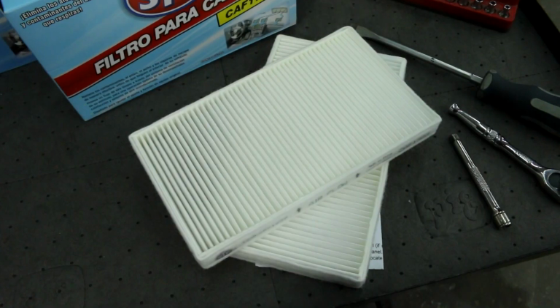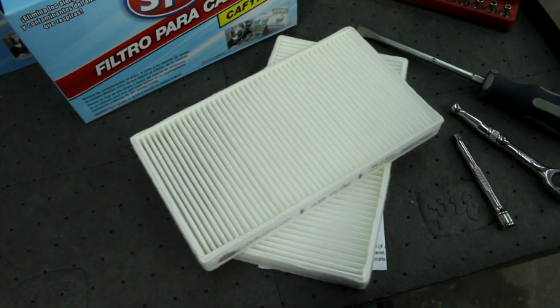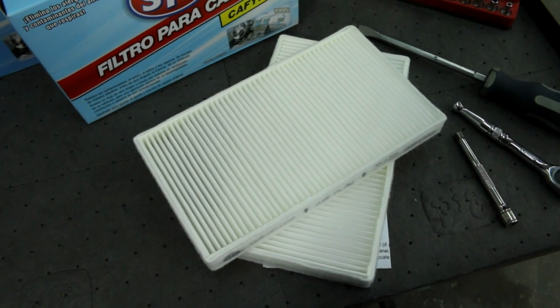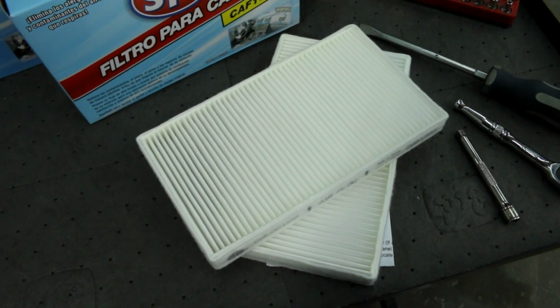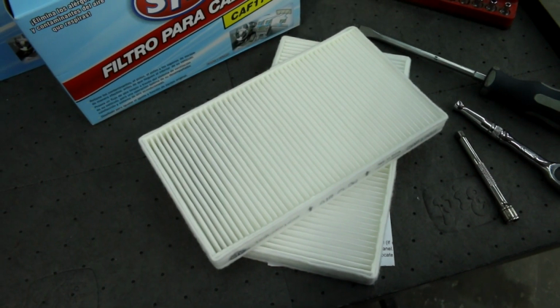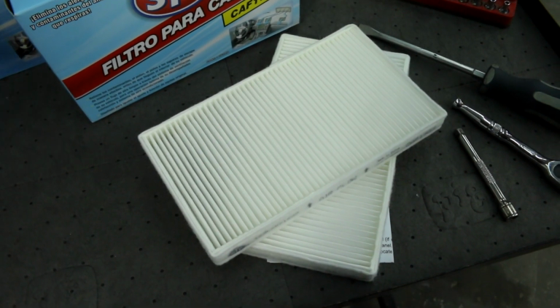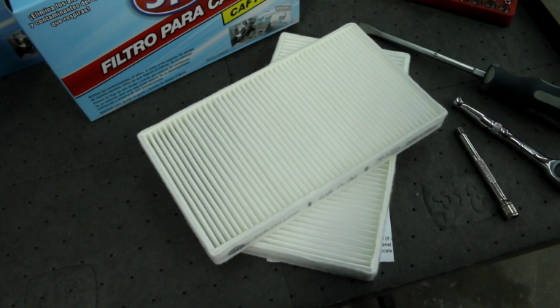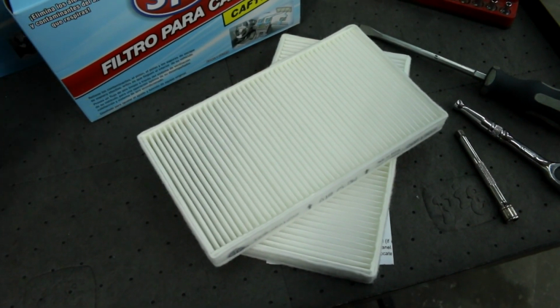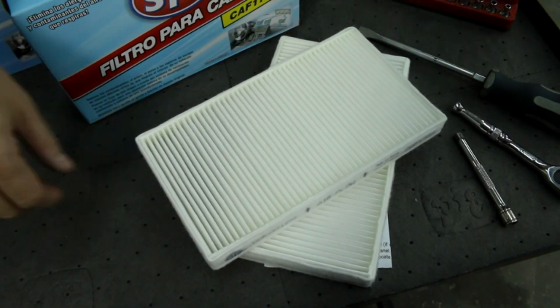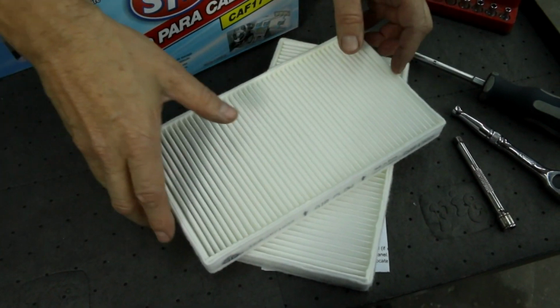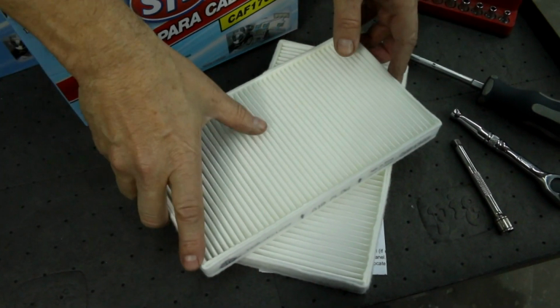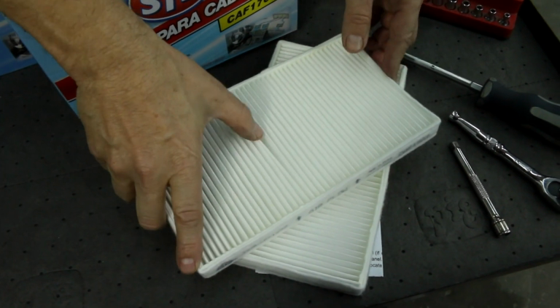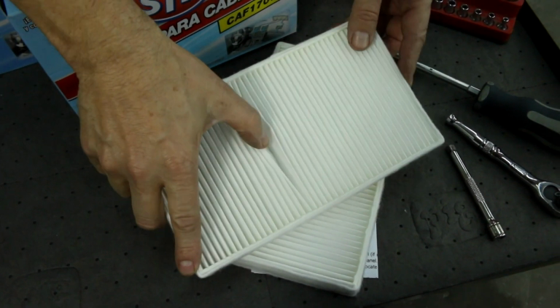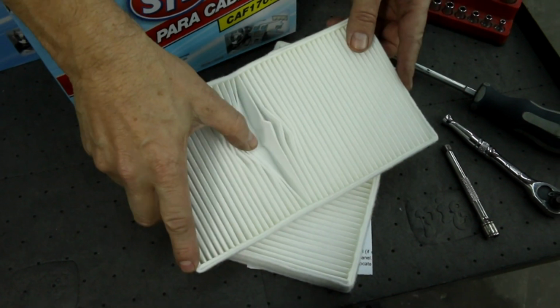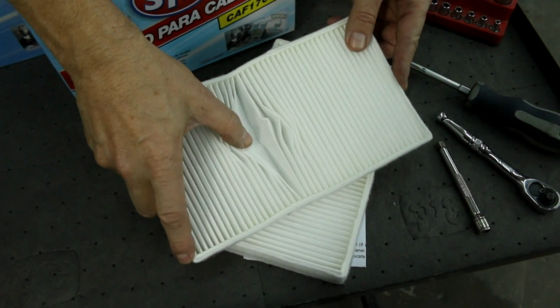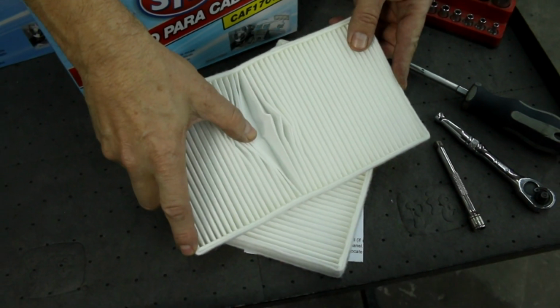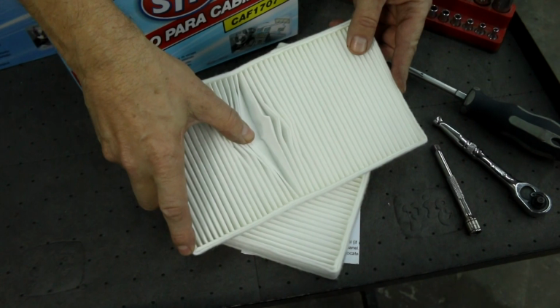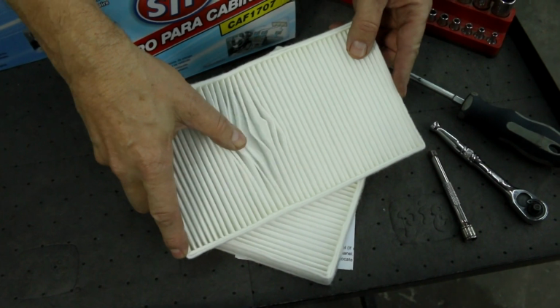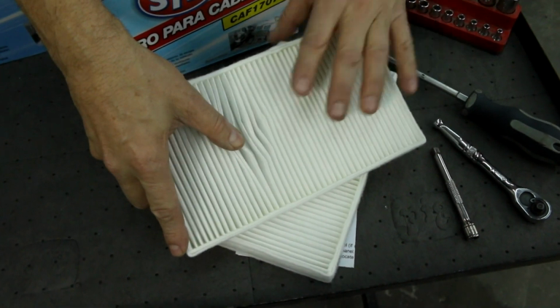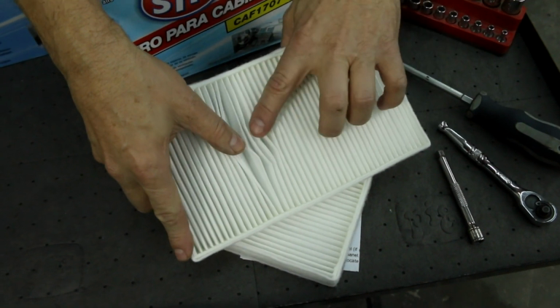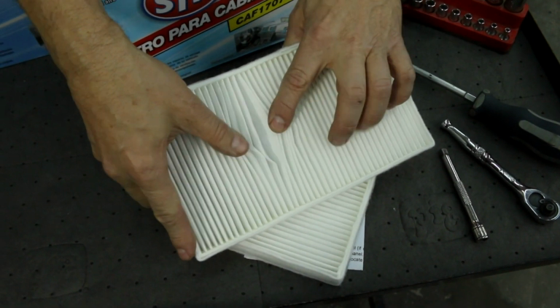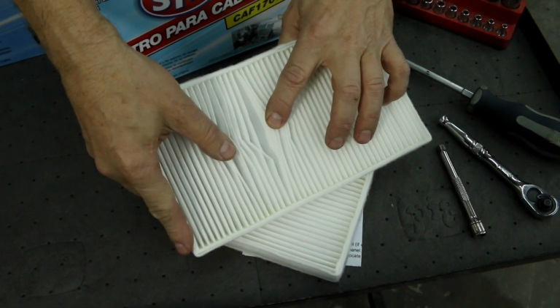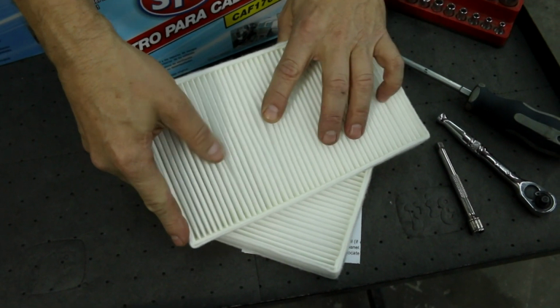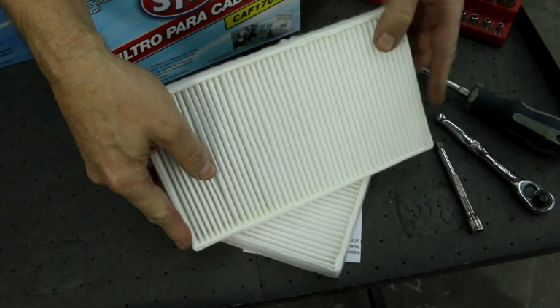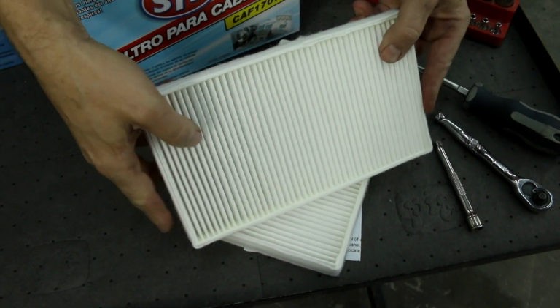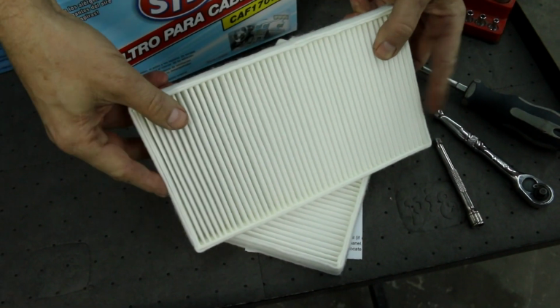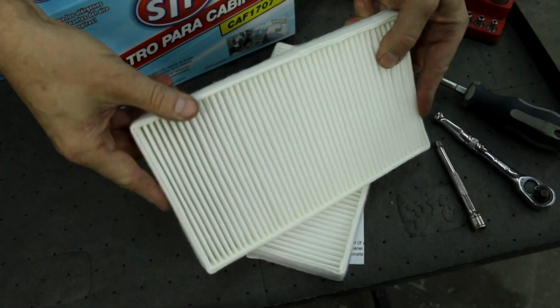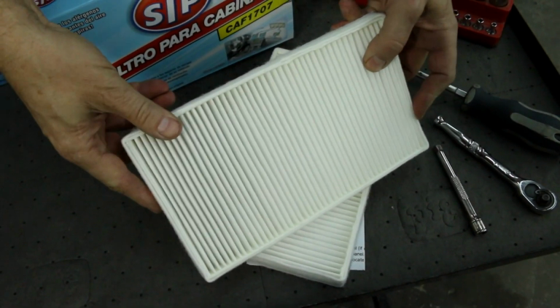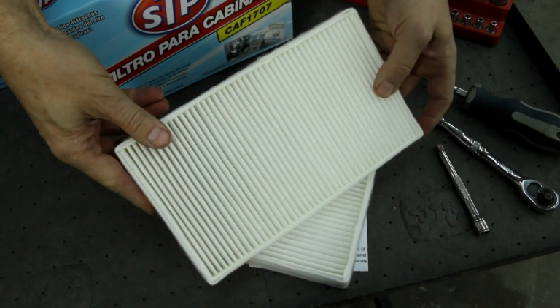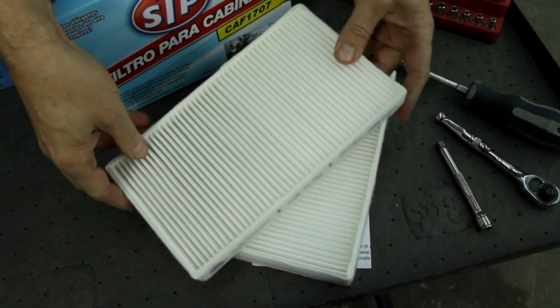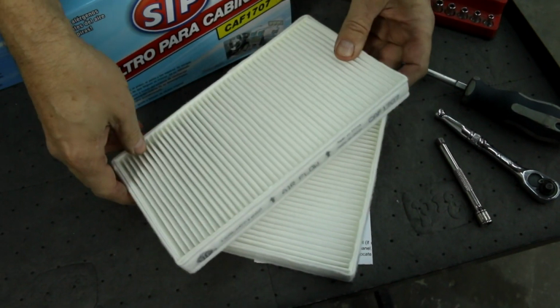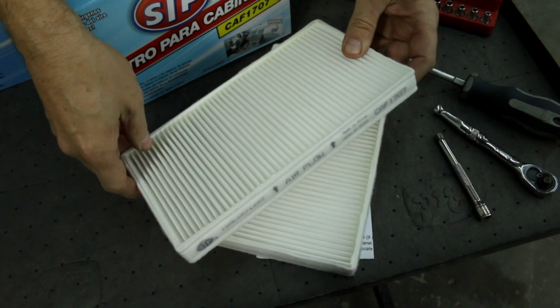A cabin air filter is made of thin sheets of blended fiber that trap dirt and pollen as the air circulates inside your vehicle. Like the air filters in your home, the cabin air filter cleans the air that you breathe inside the car.